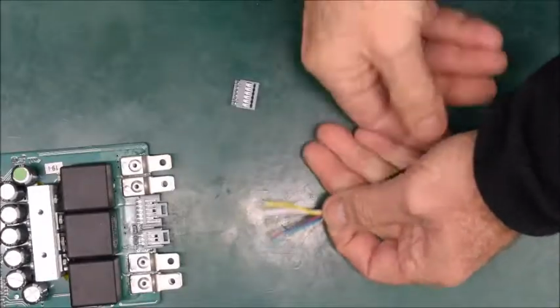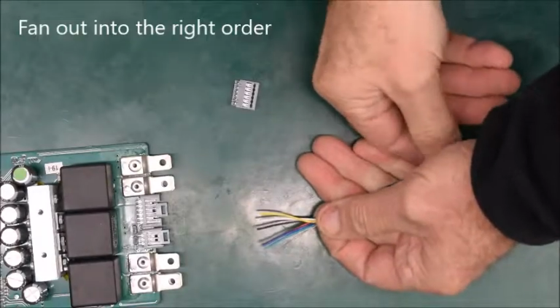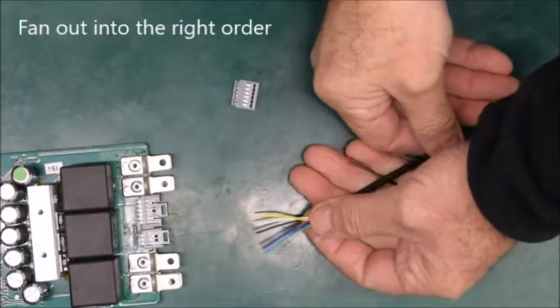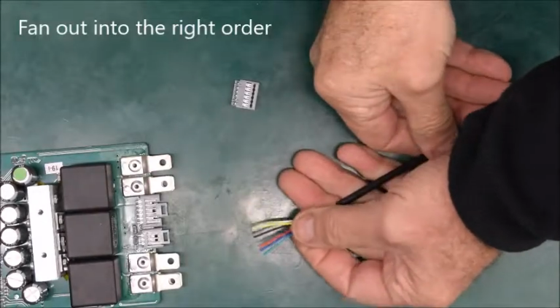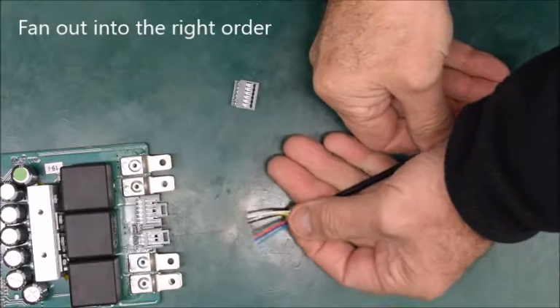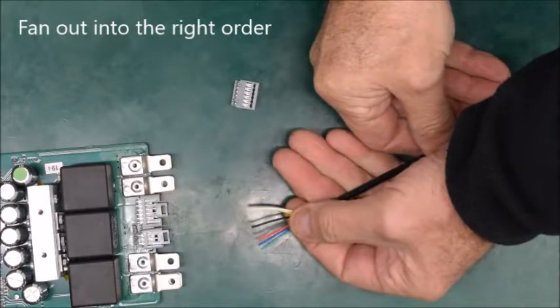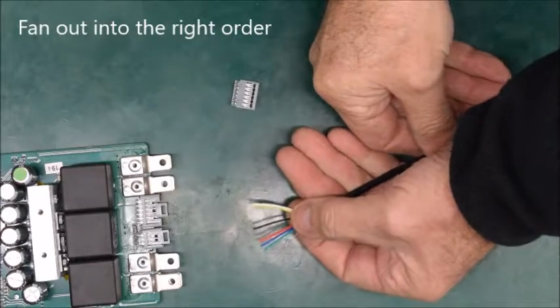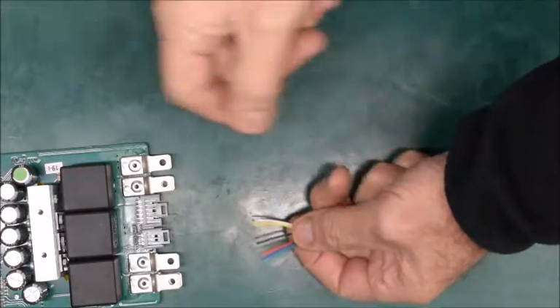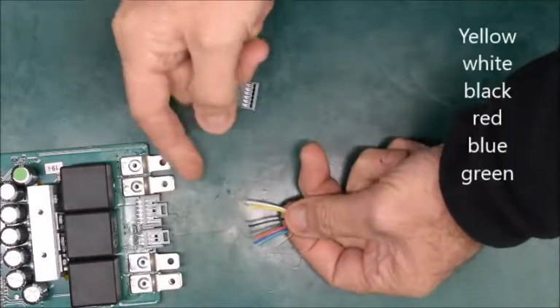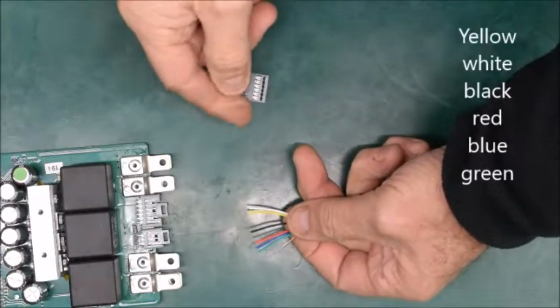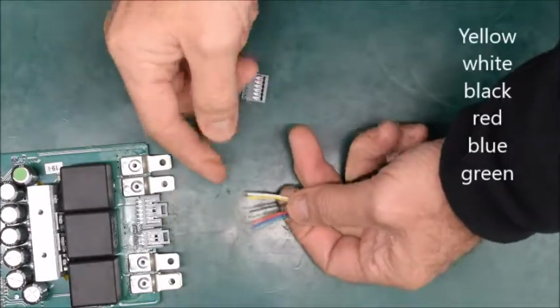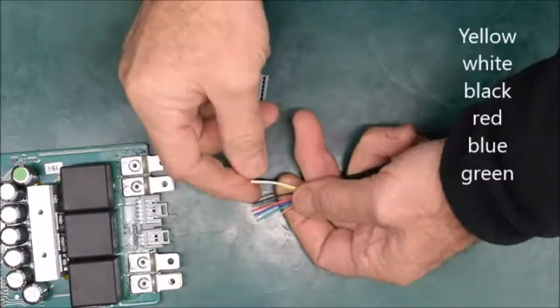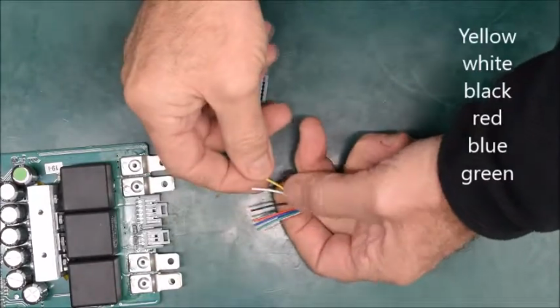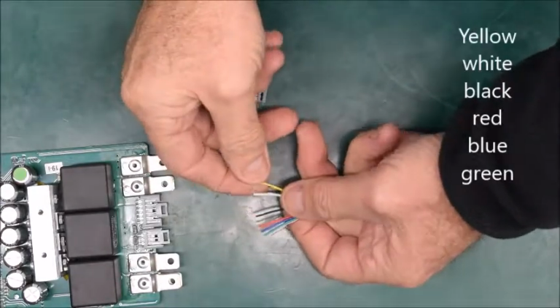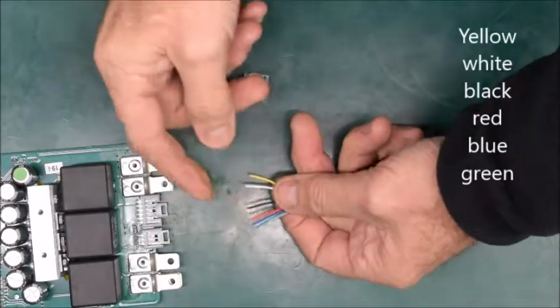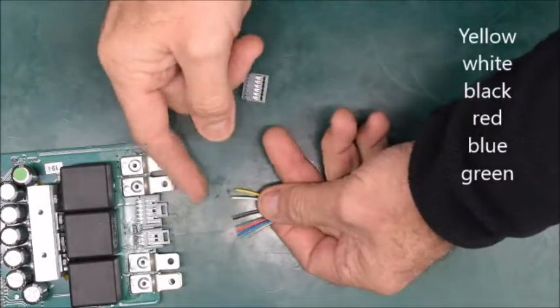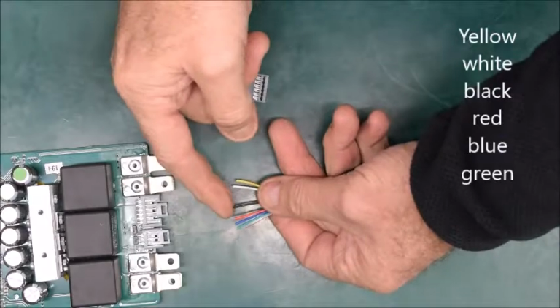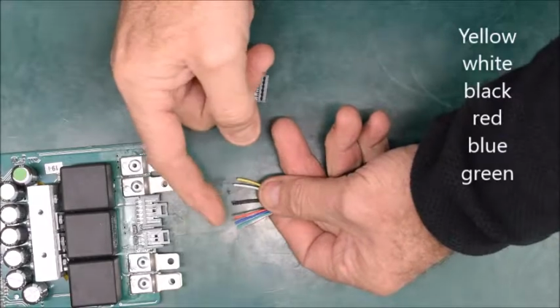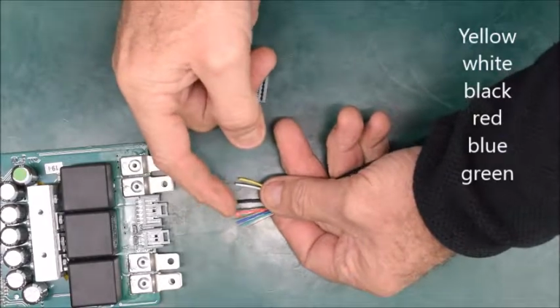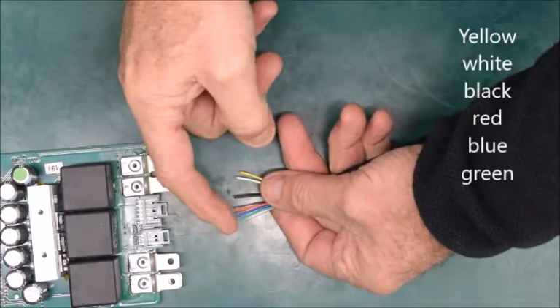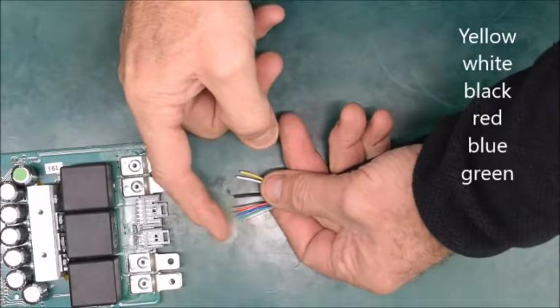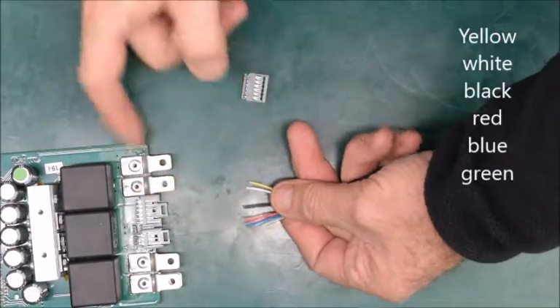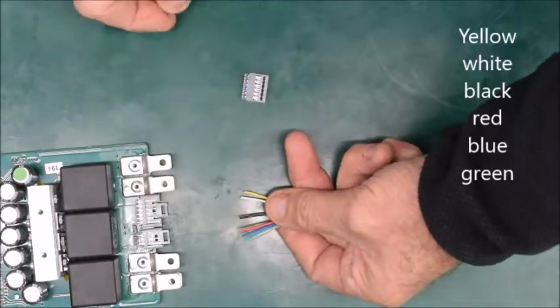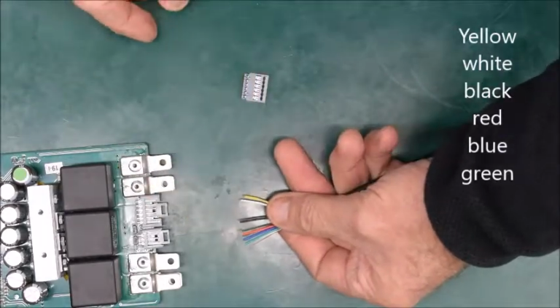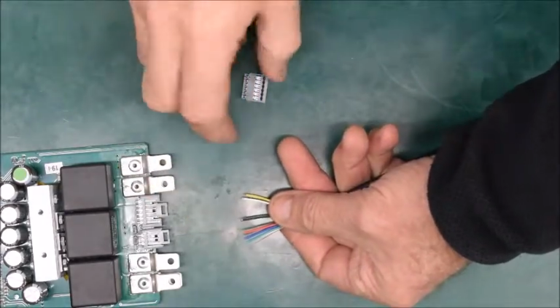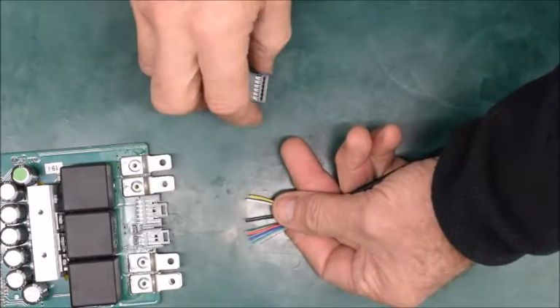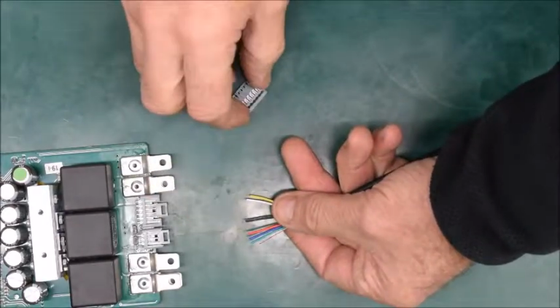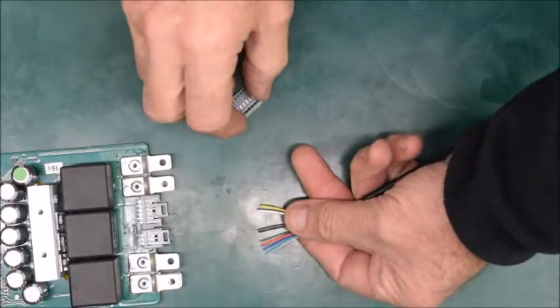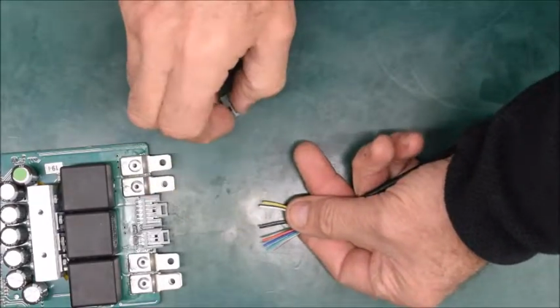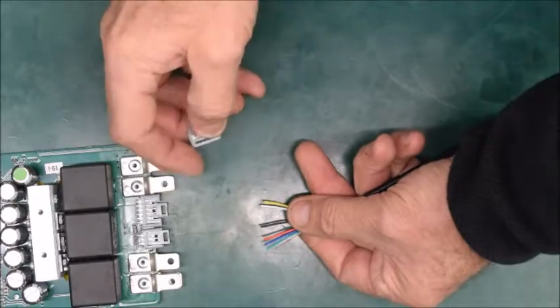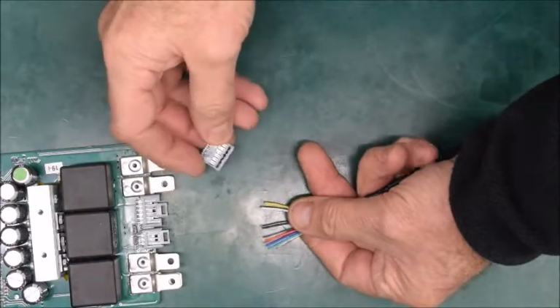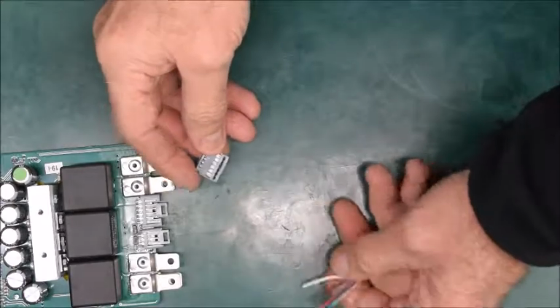When you've got your six cores, fan them out so they're in this order: yellow, white, black, red, blue, and green. Now we're going to insert those into the IDC connector itself.